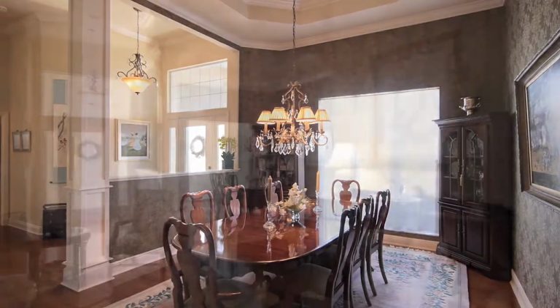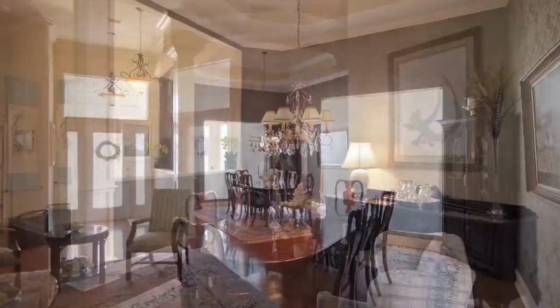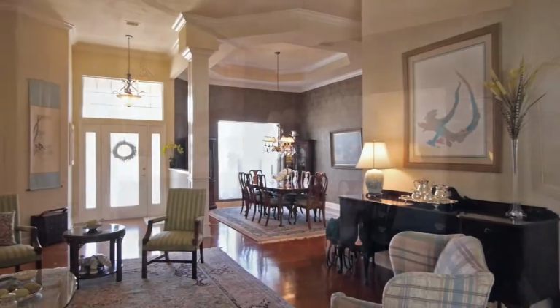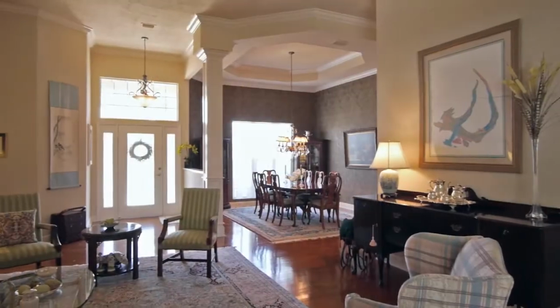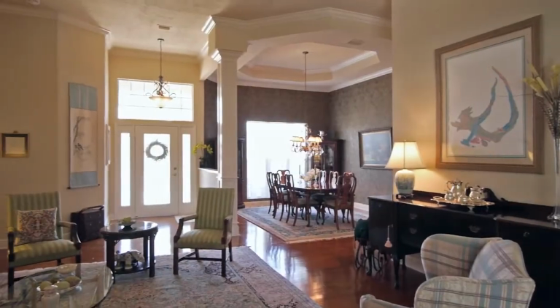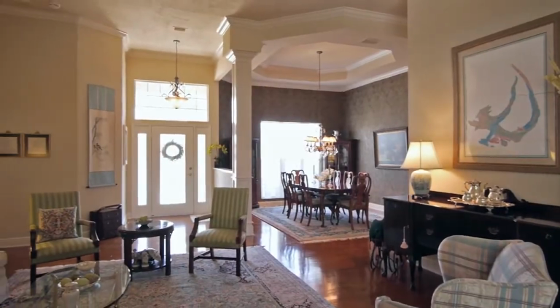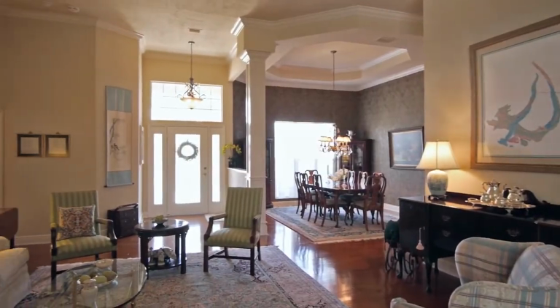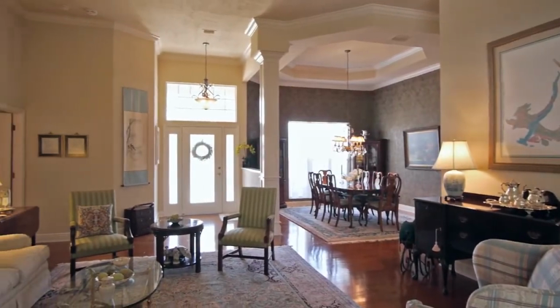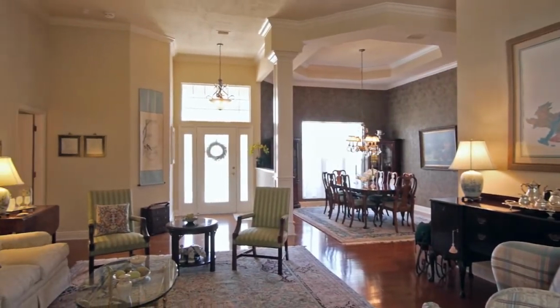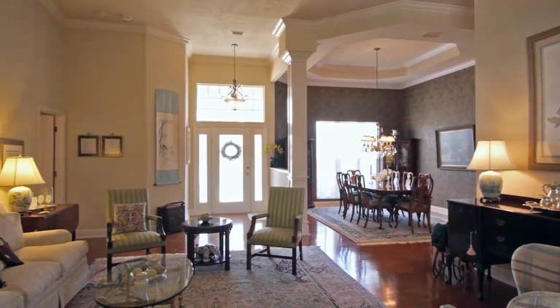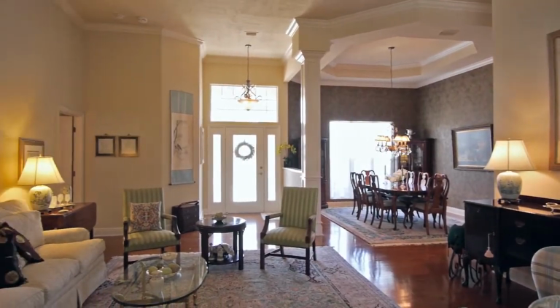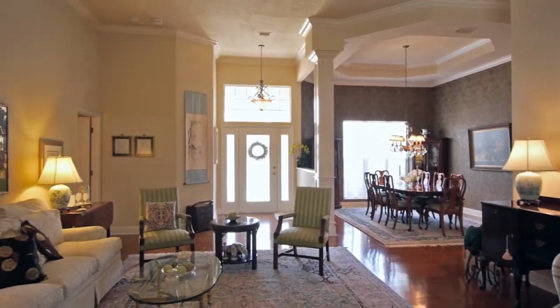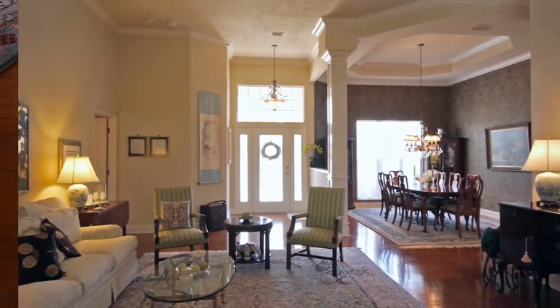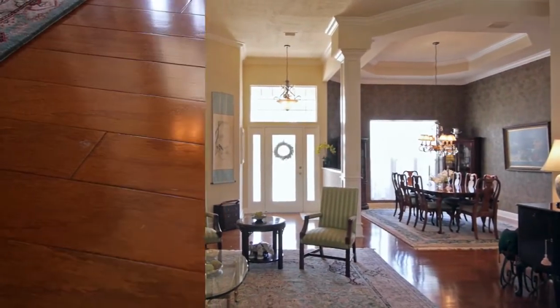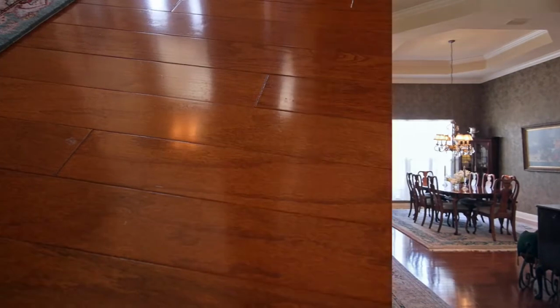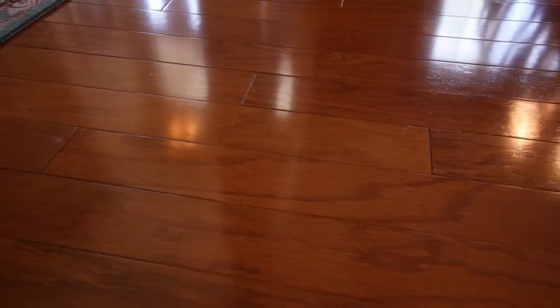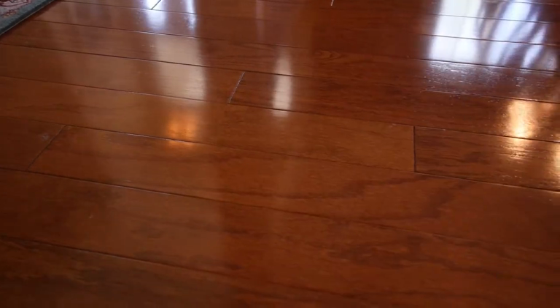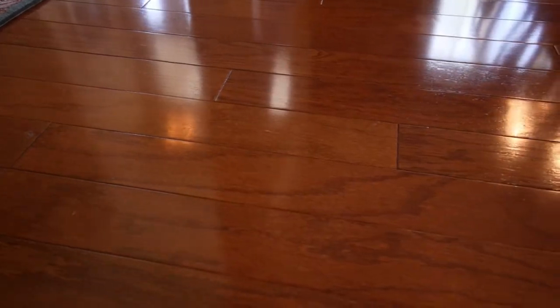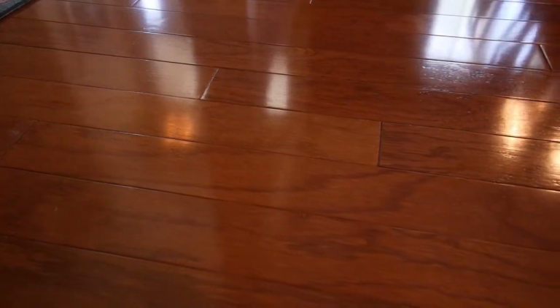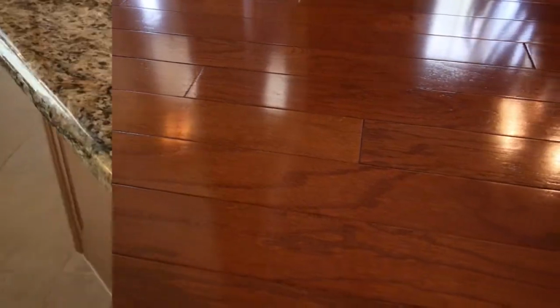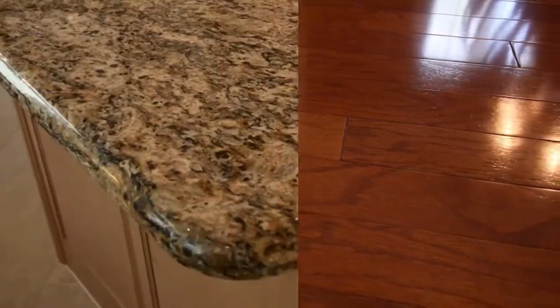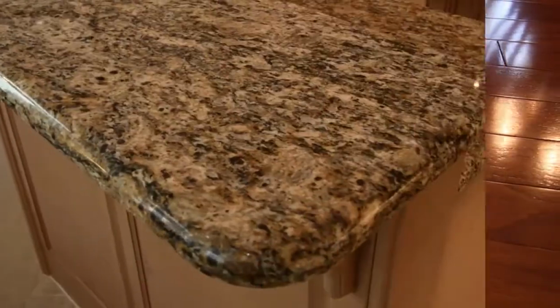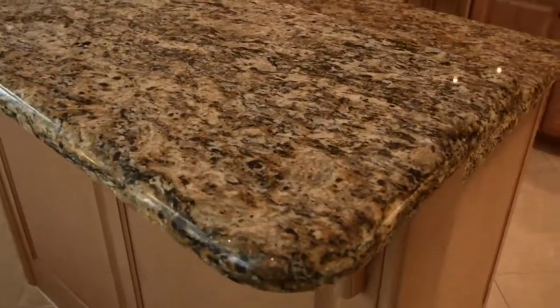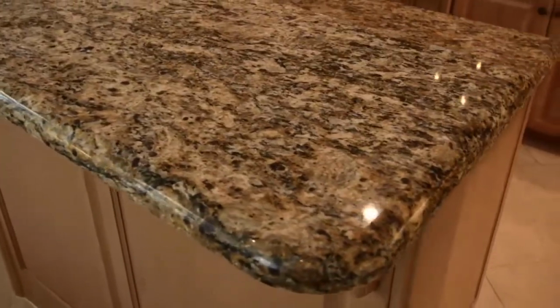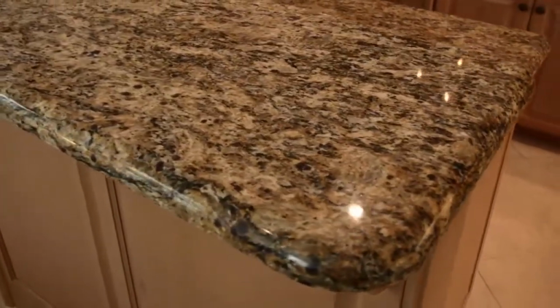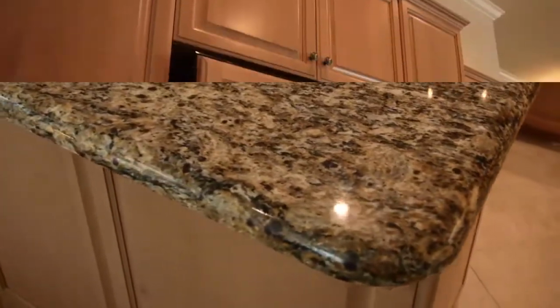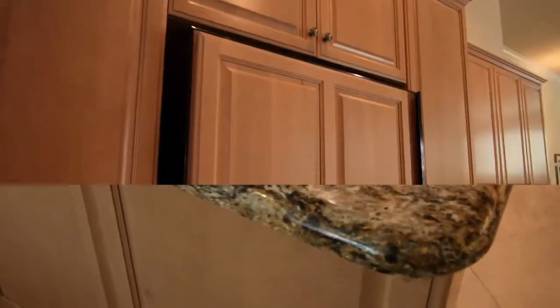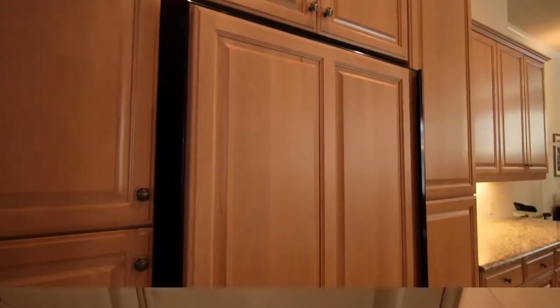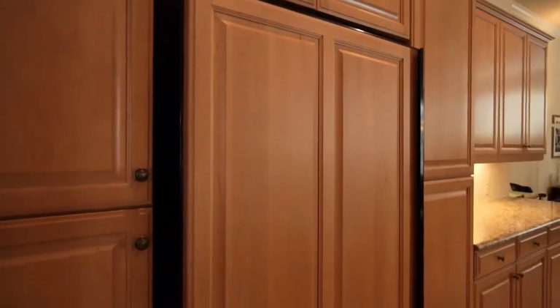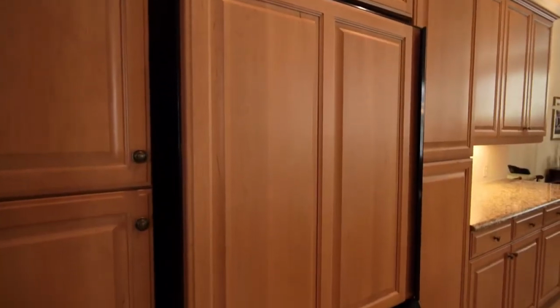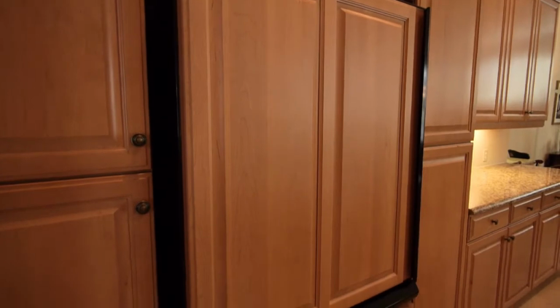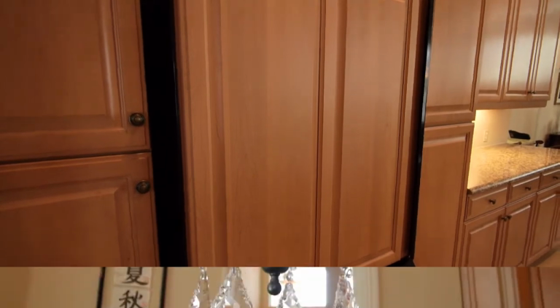This home was perfectly designed with high ceilings, extensive wood moldings, beautiful hardwood floors, granite countertops, maple cabinets, and gorgeous fixtures.